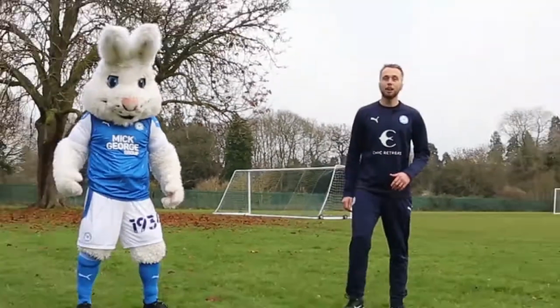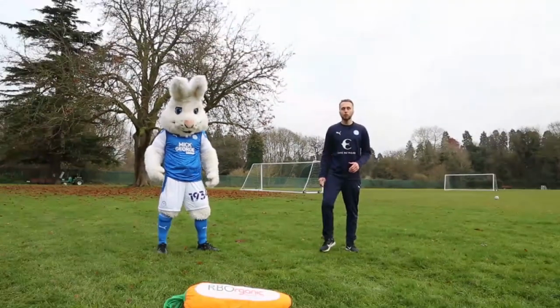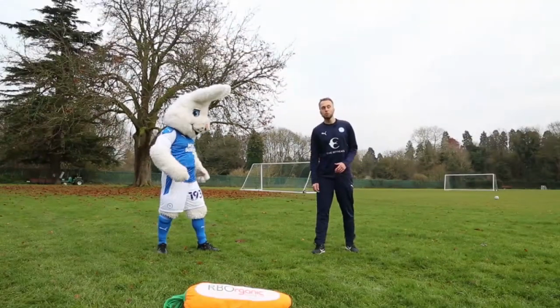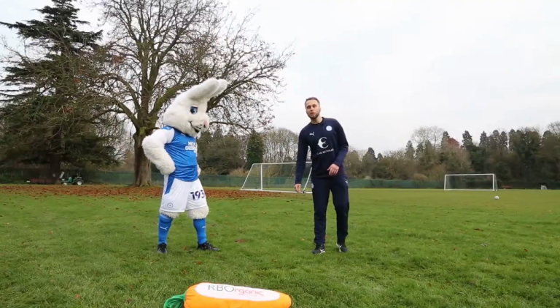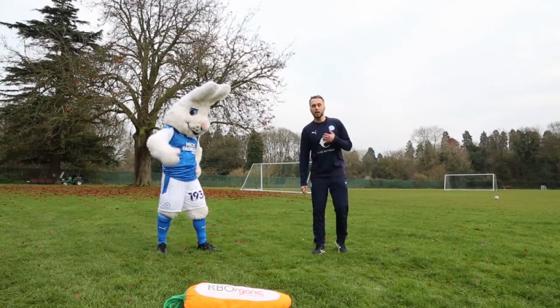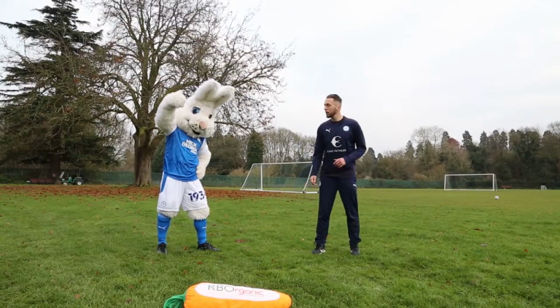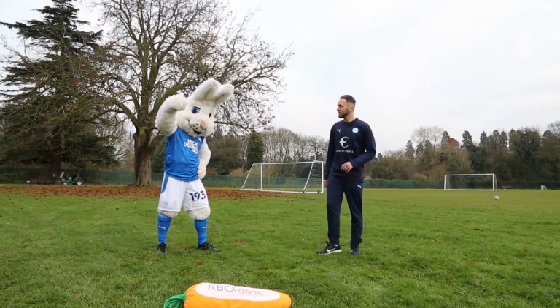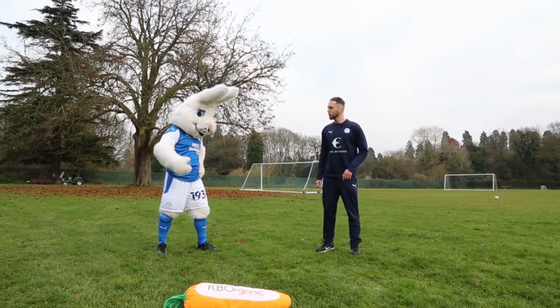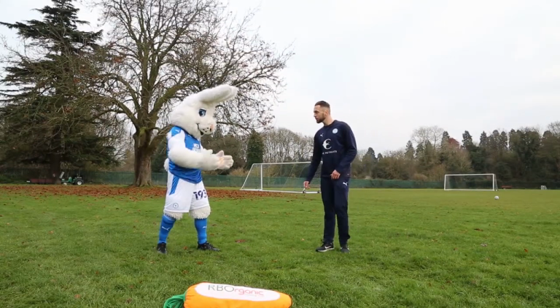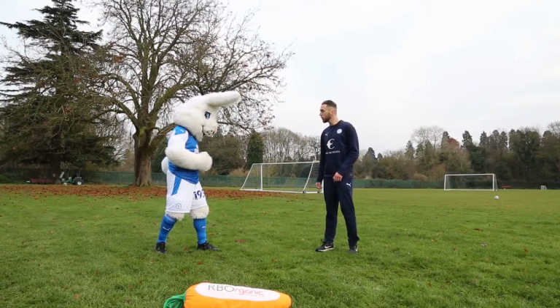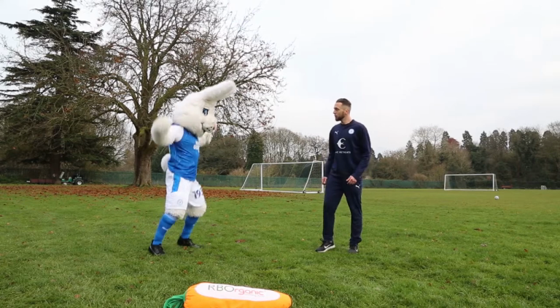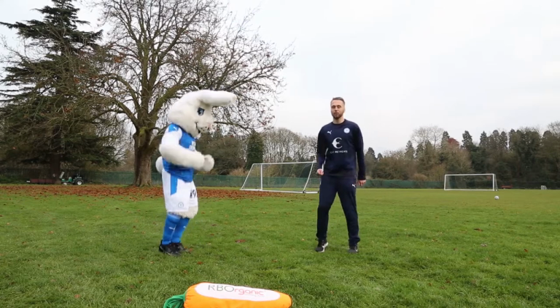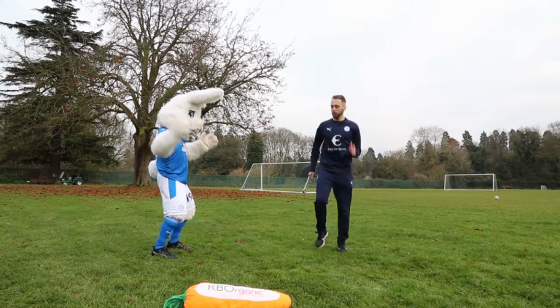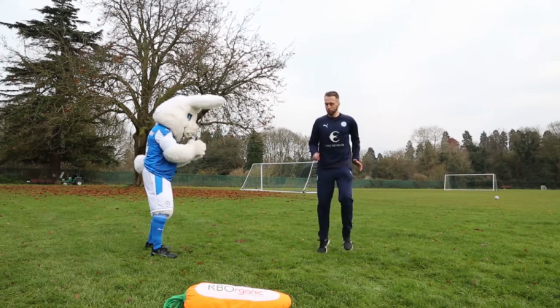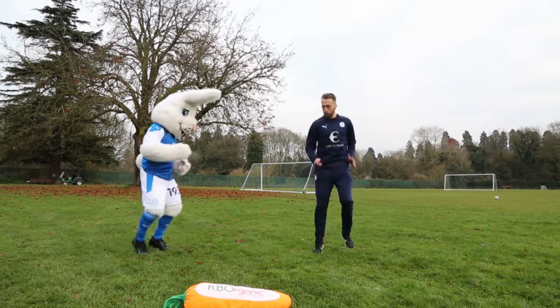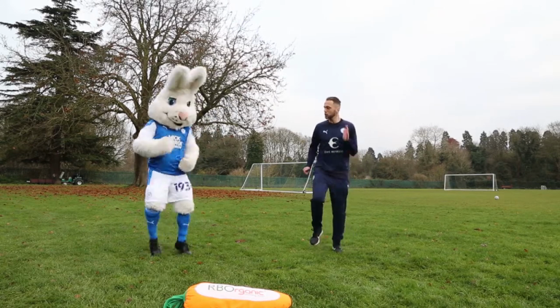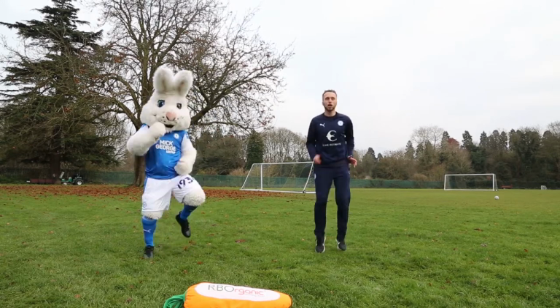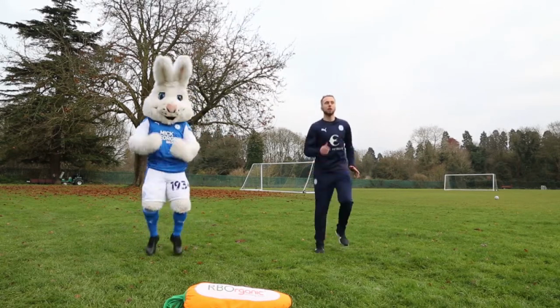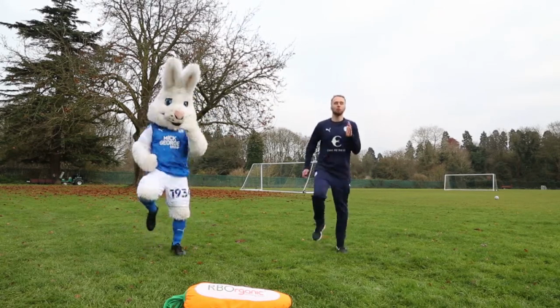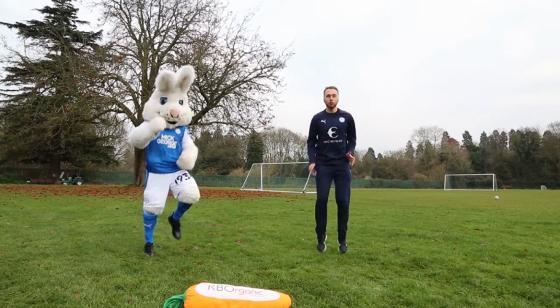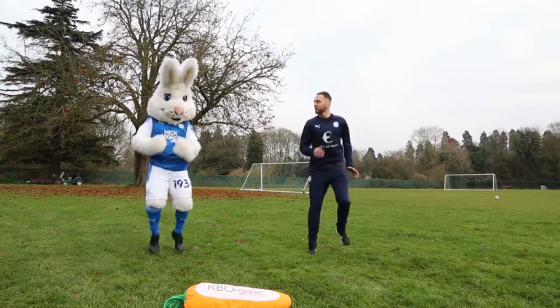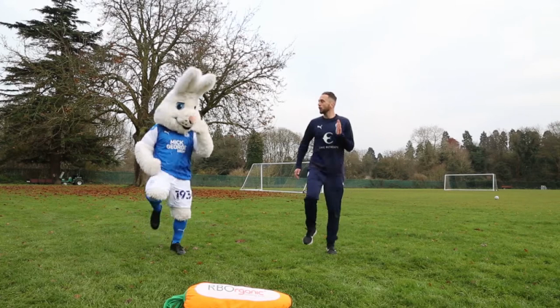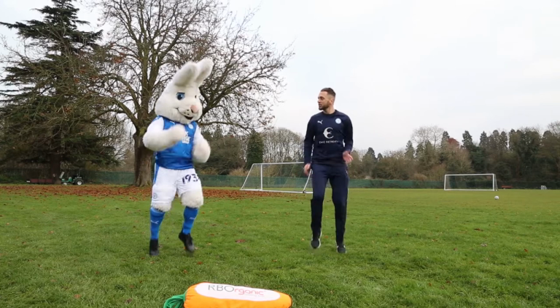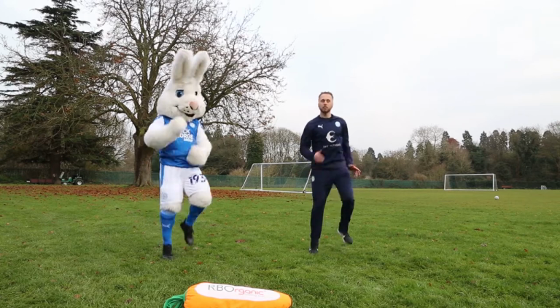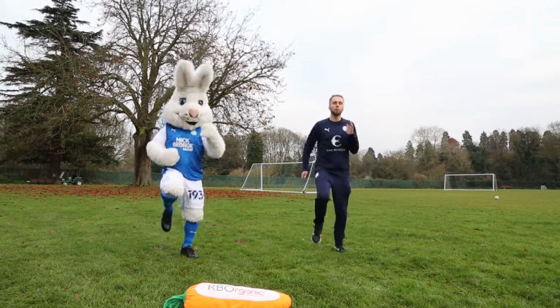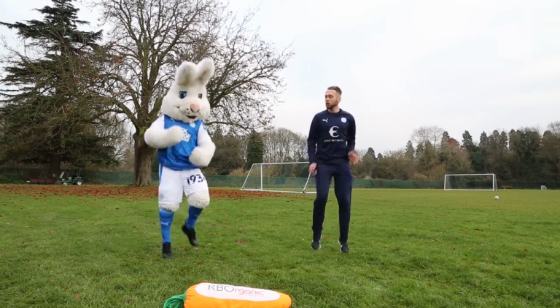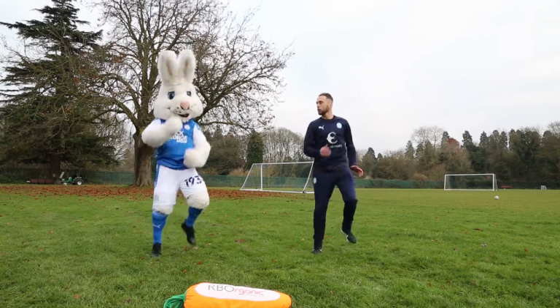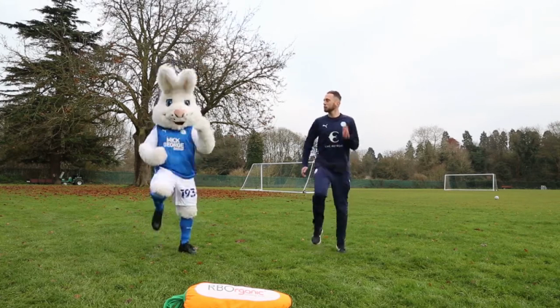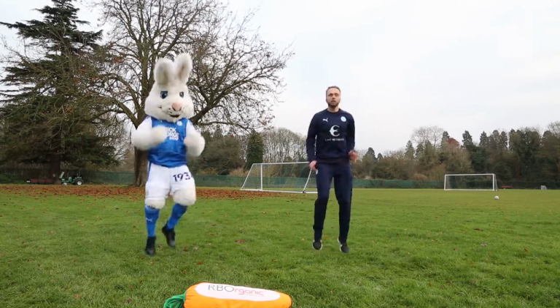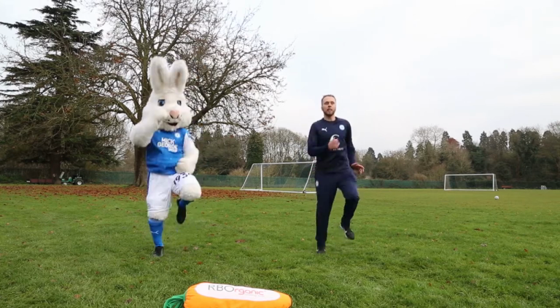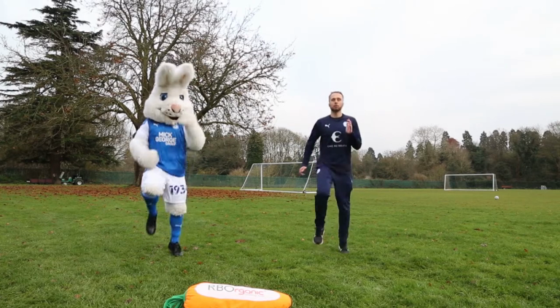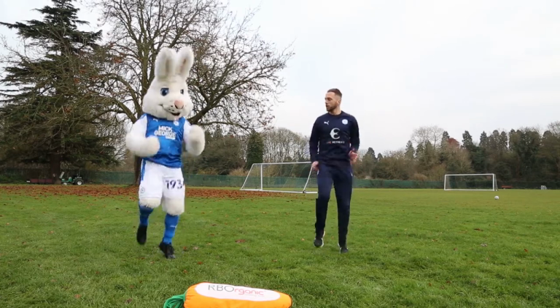Hi everyone, welcome to PE with Peter. My name's James. Peter, how are you doing? Let's get you warm. Let's go — running on the spot to start with. What we want to do is get your heart rate up nice and high as a warm up, get that body temperature up and get that breathing rate nice and high.